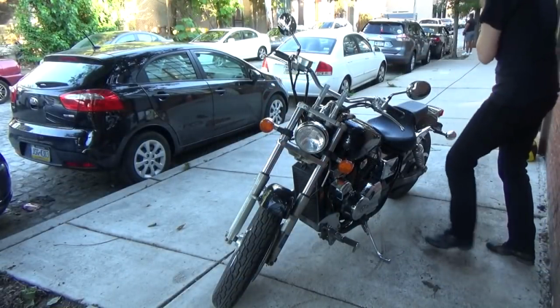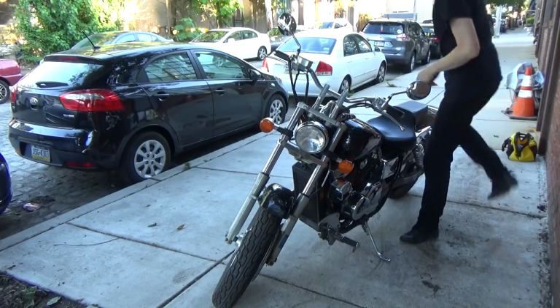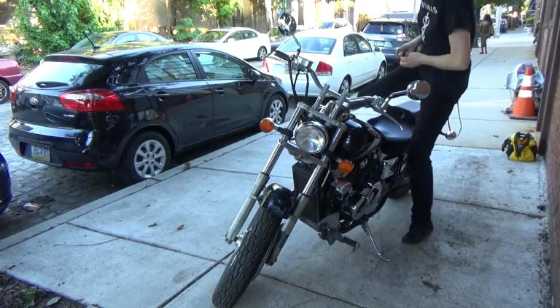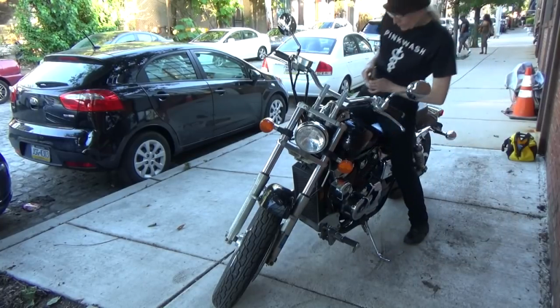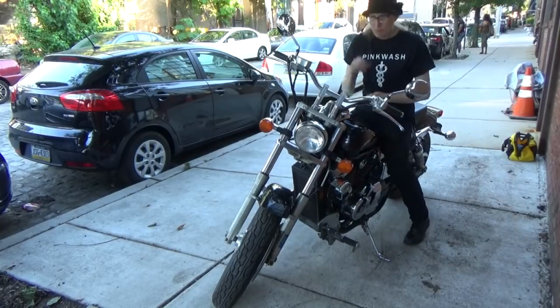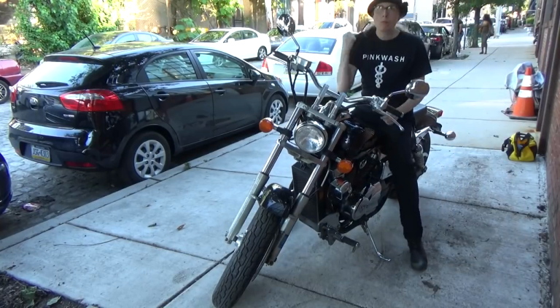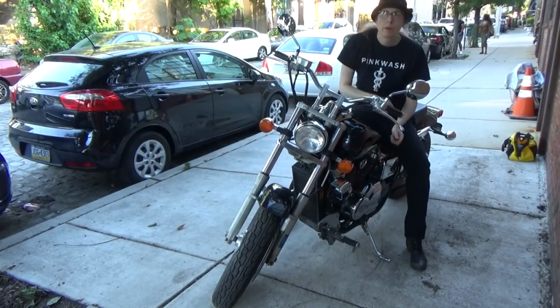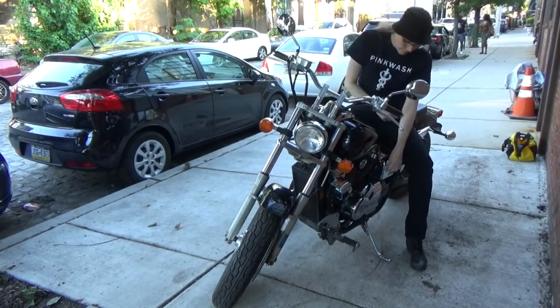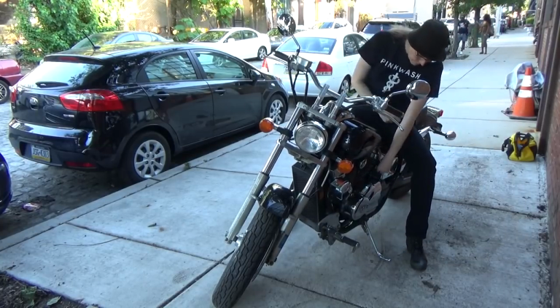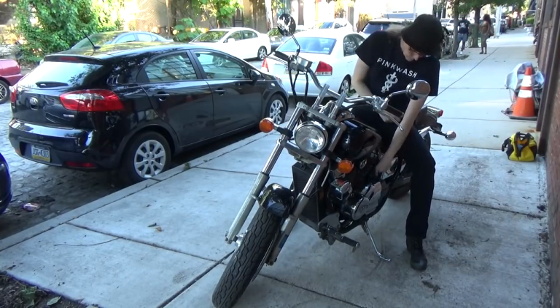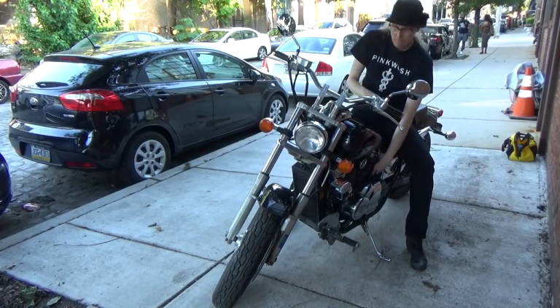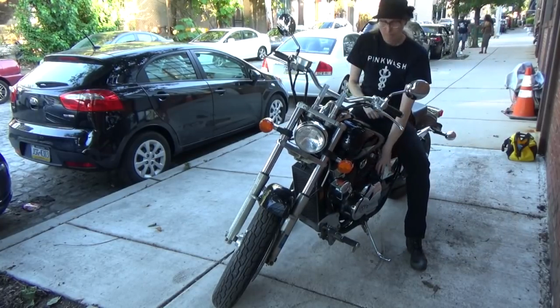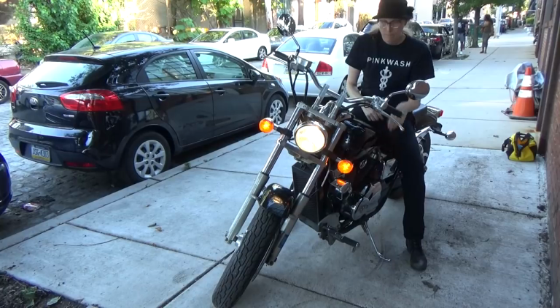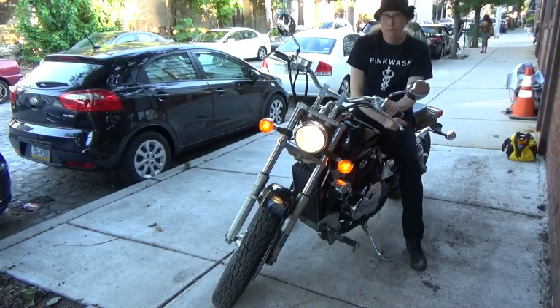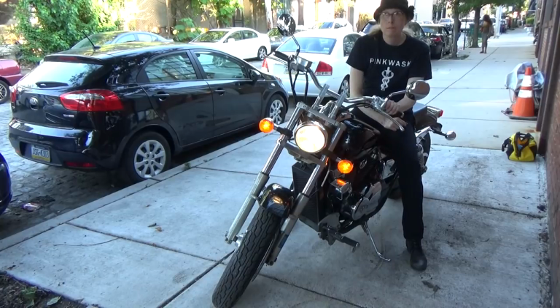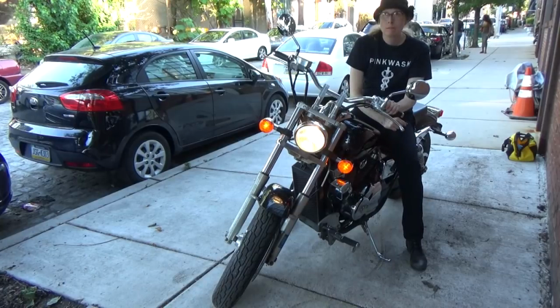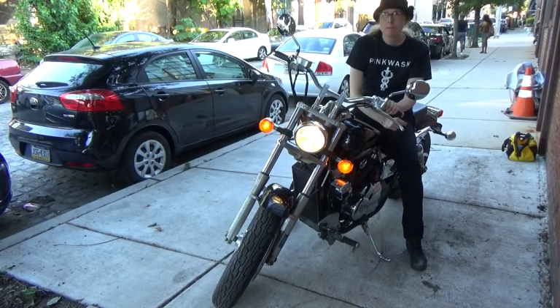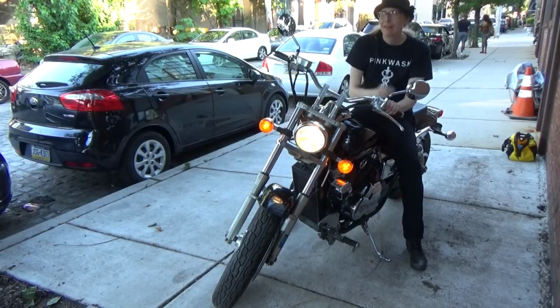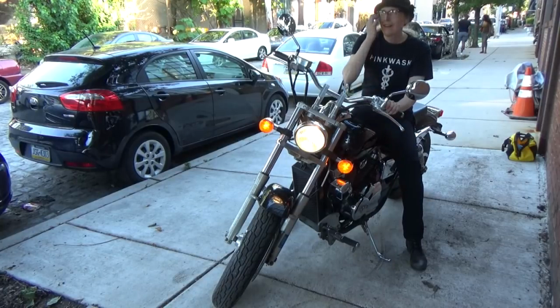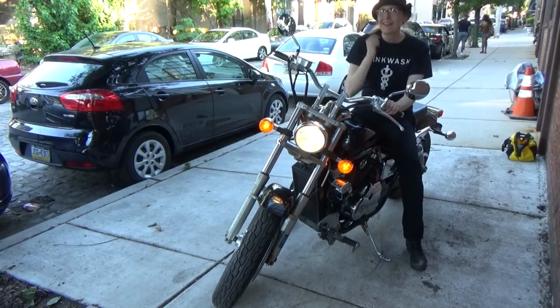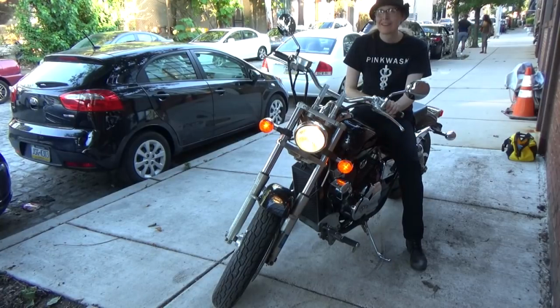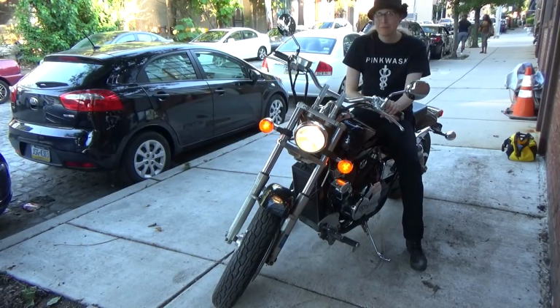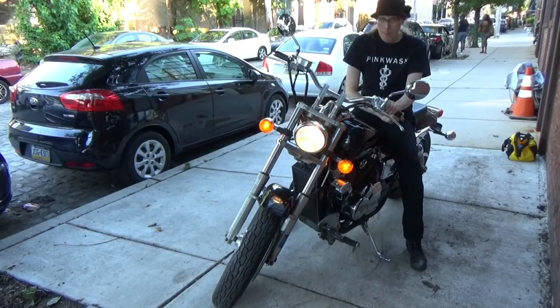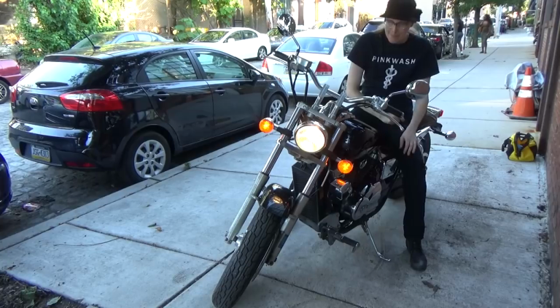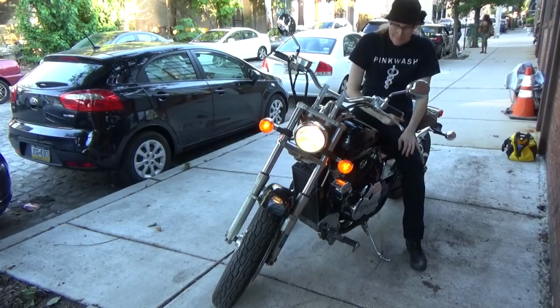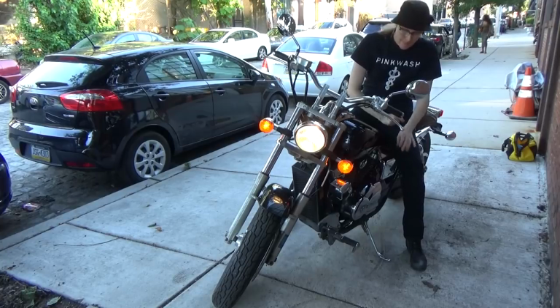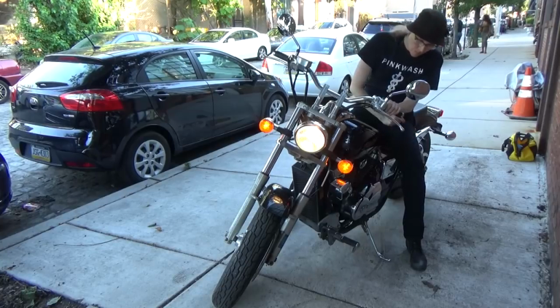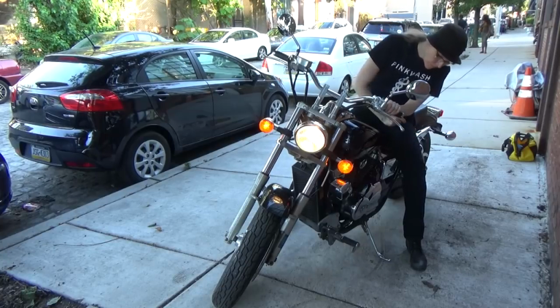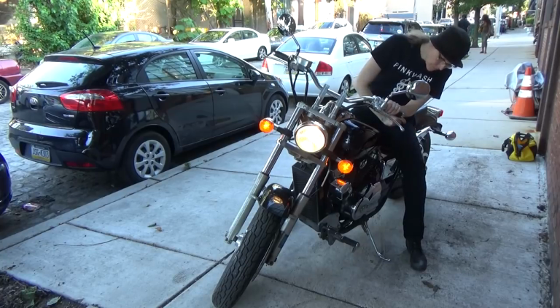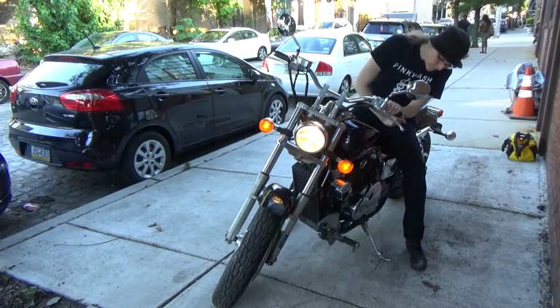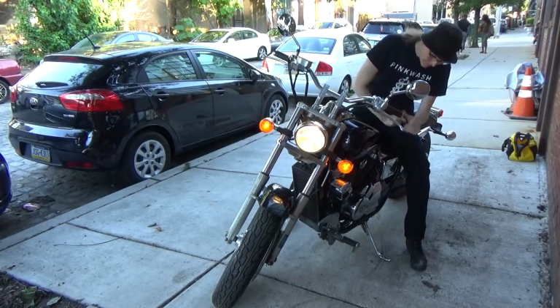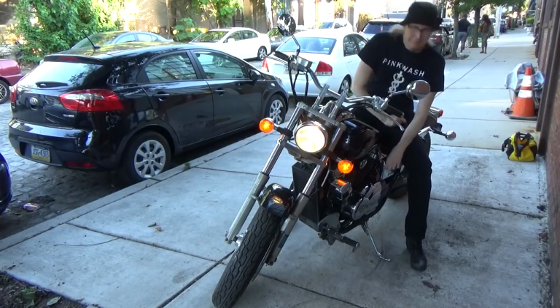And now, time for the test. Yeah — now that's a horn. Alright, I'm ready to roll.